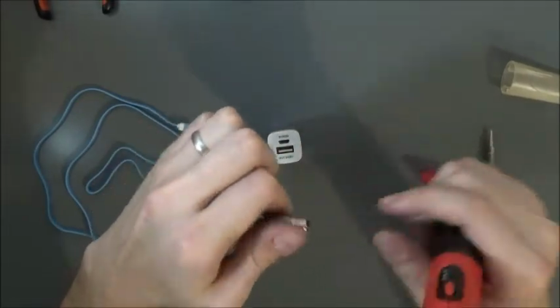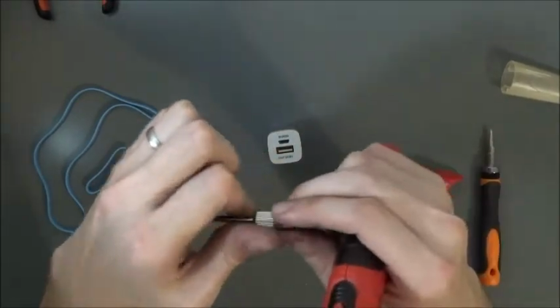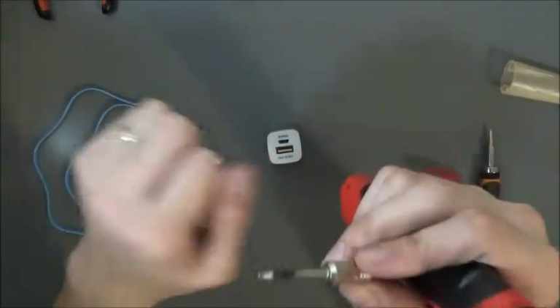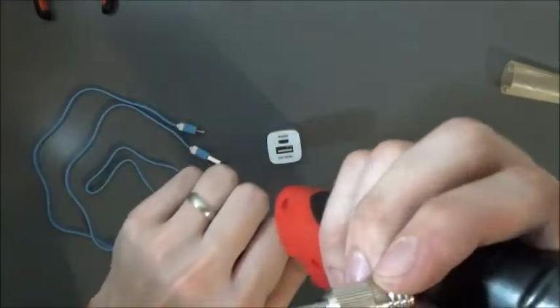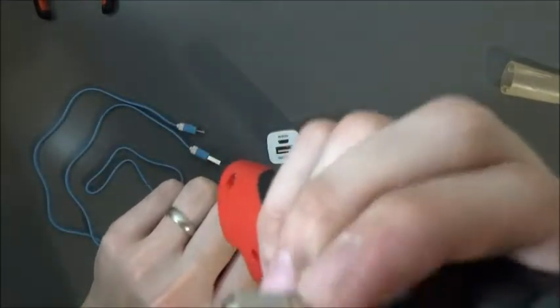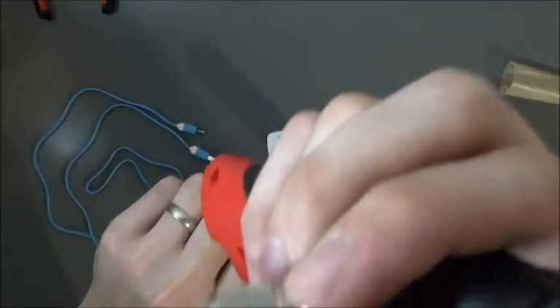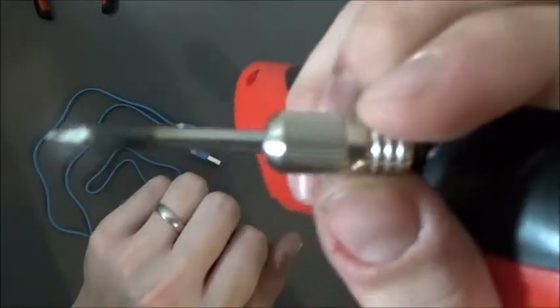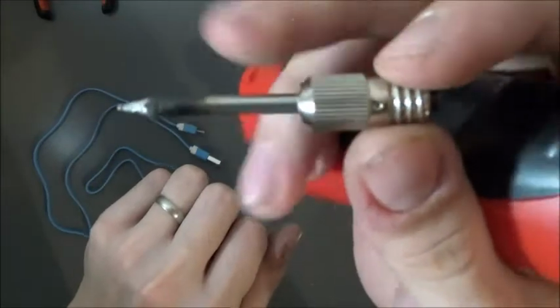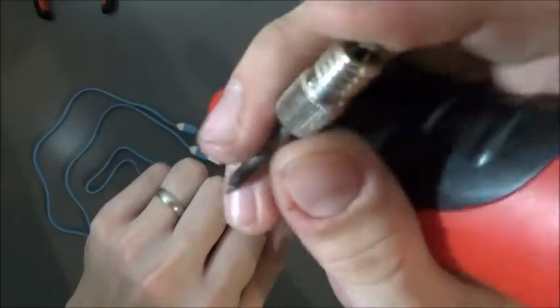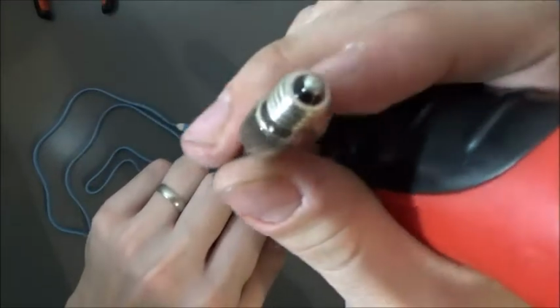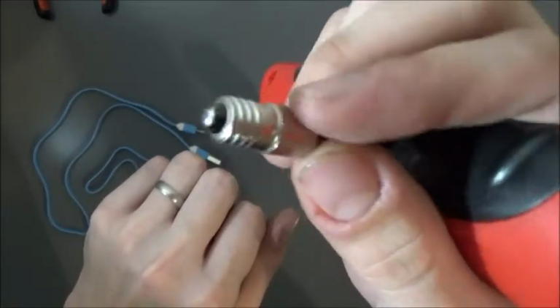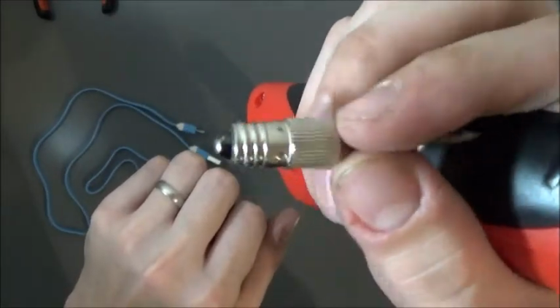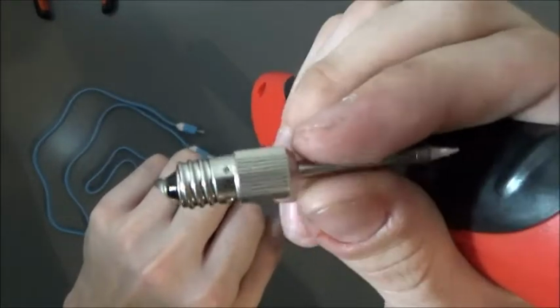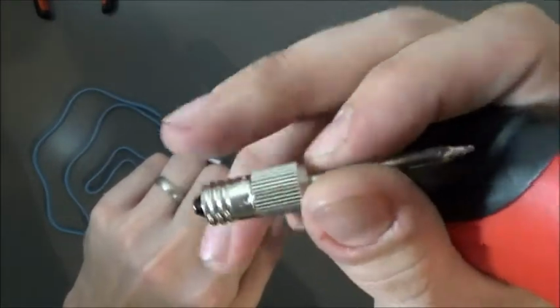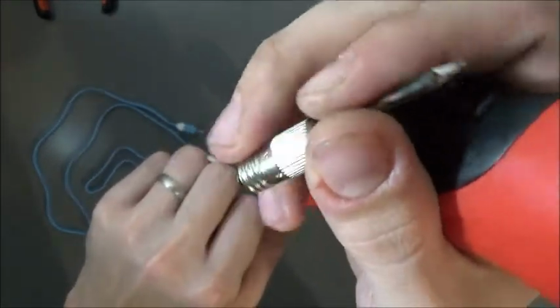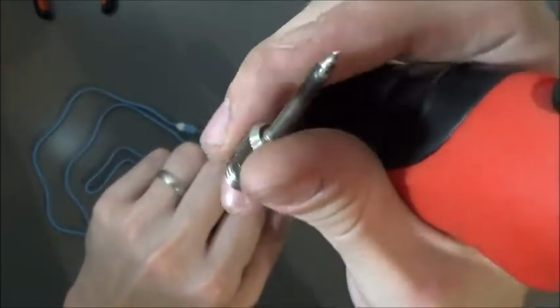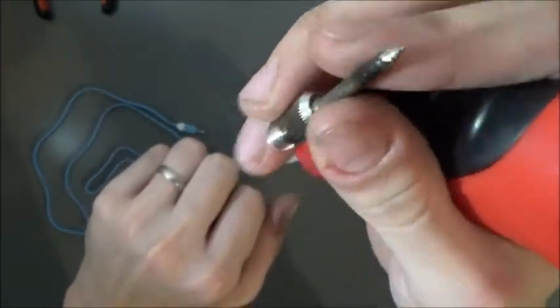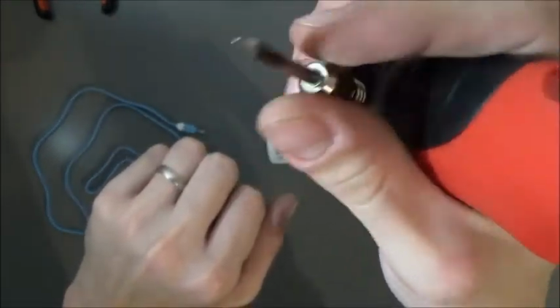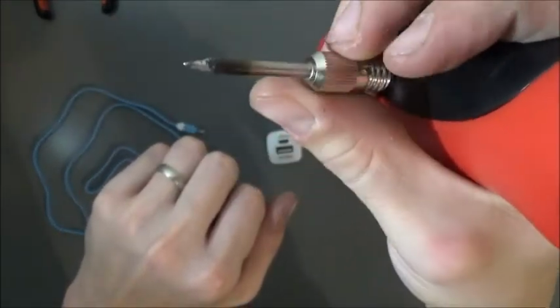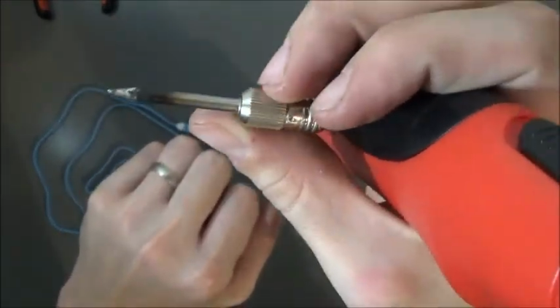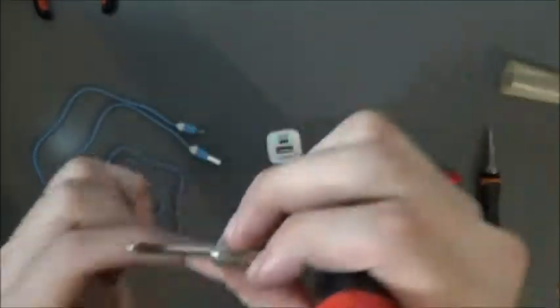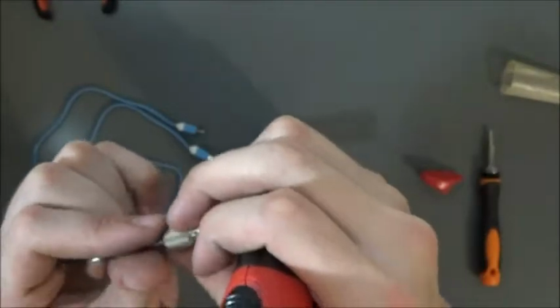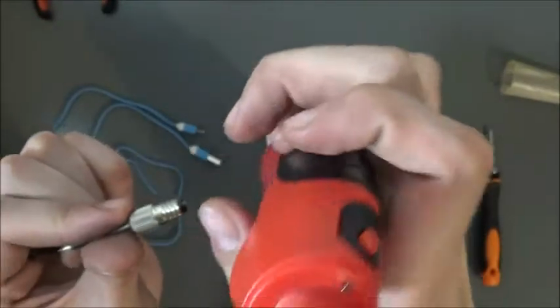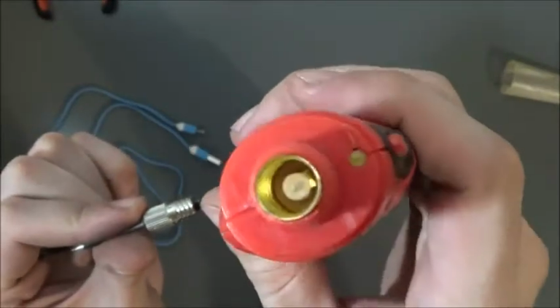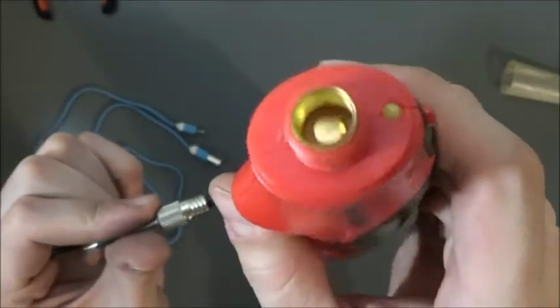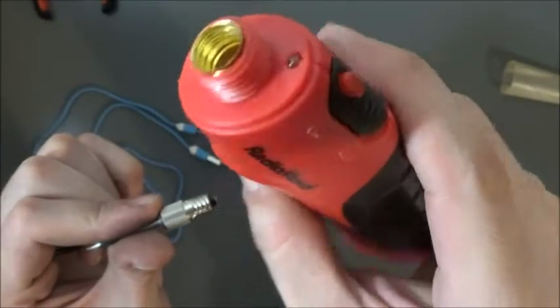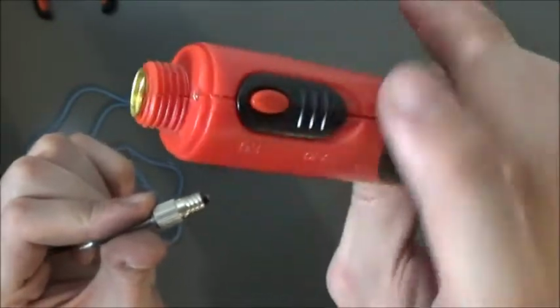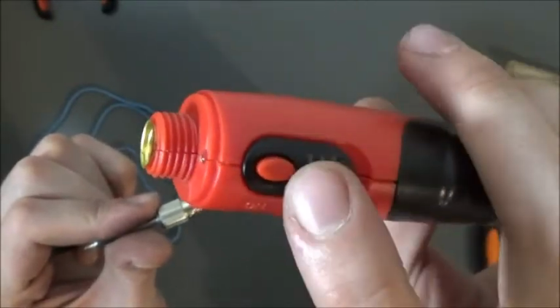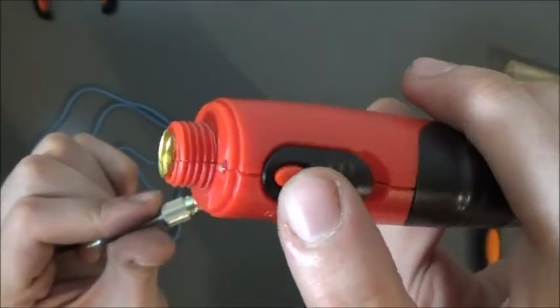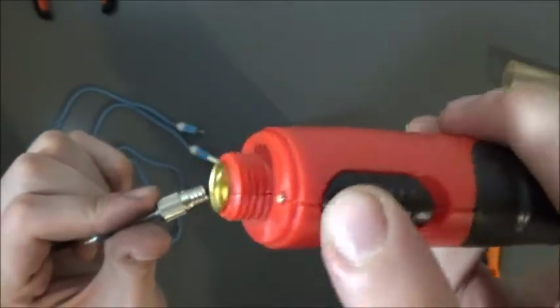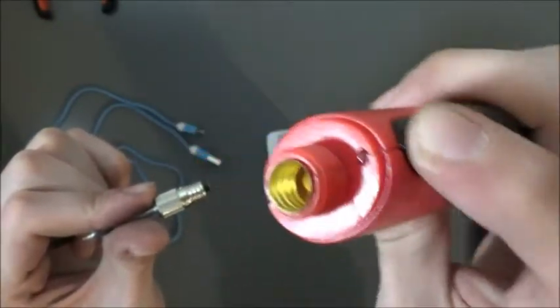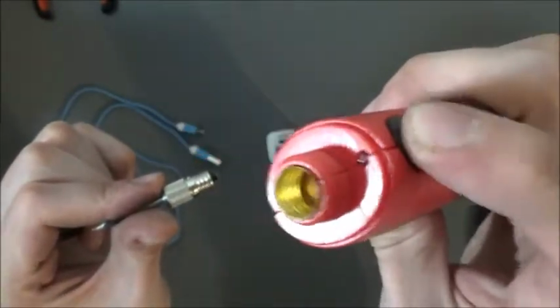It's a really neat tip it has — it's almost like a light bulb. It just screws in there. It's basically made like a light bulb.